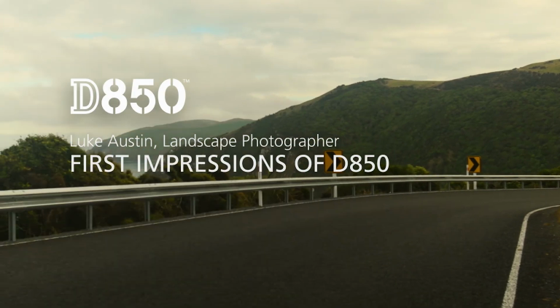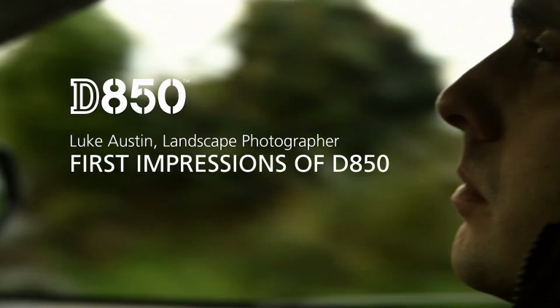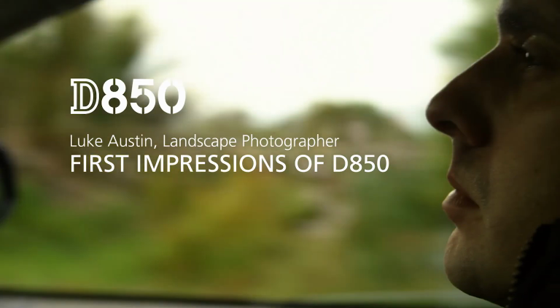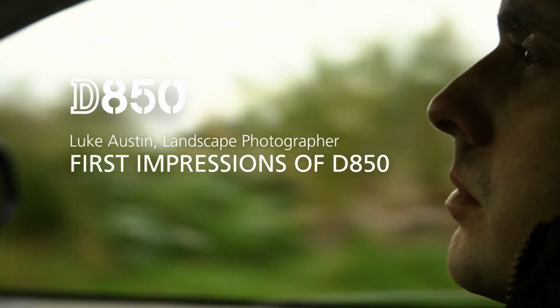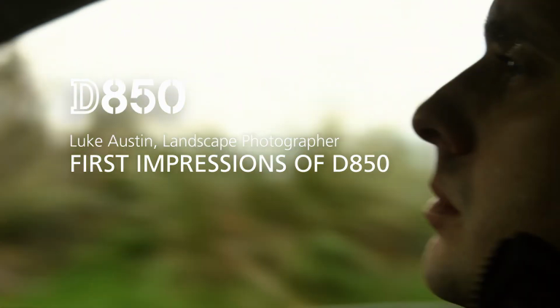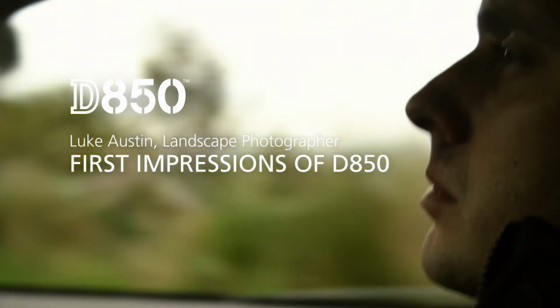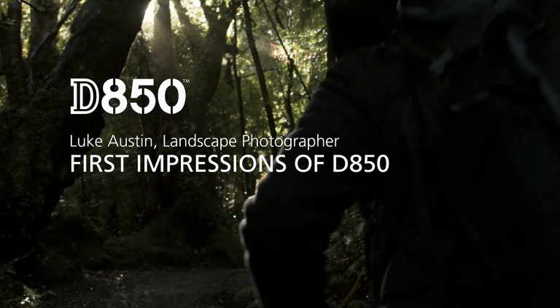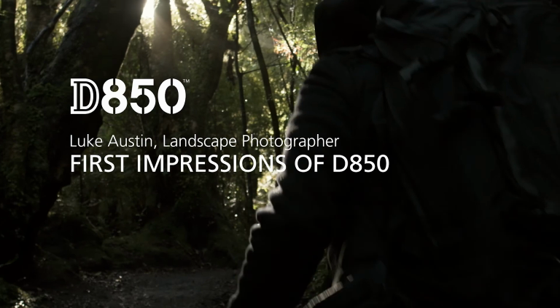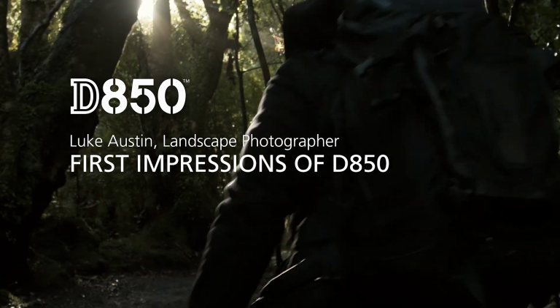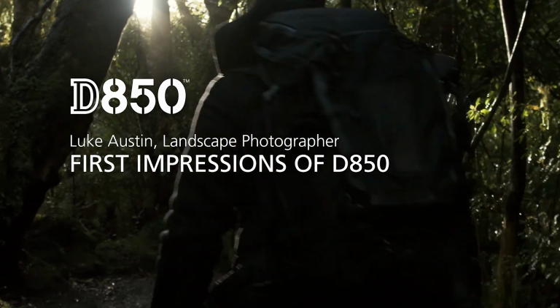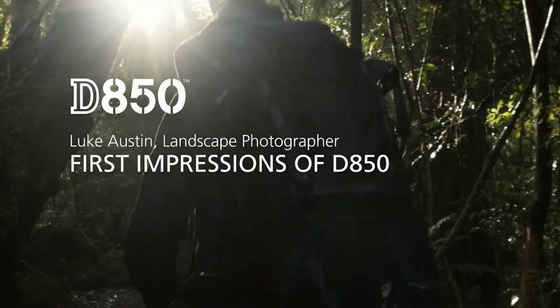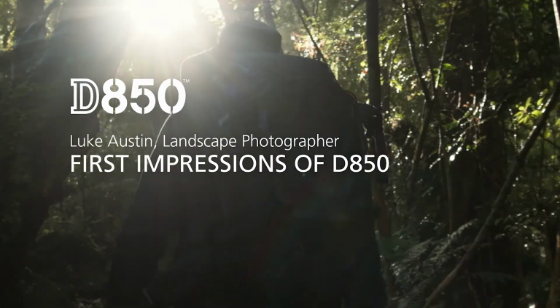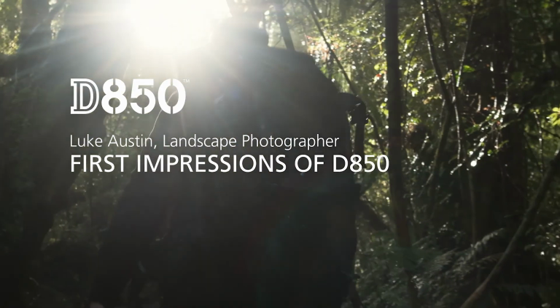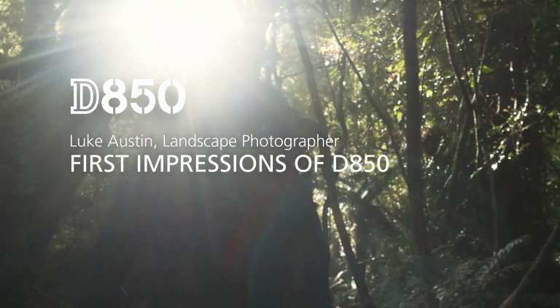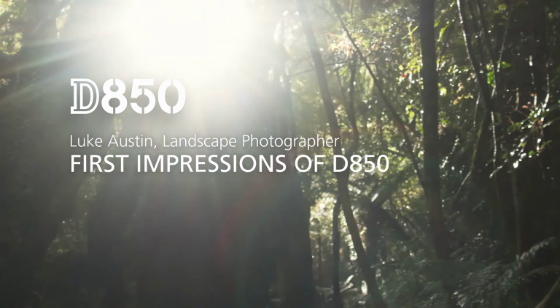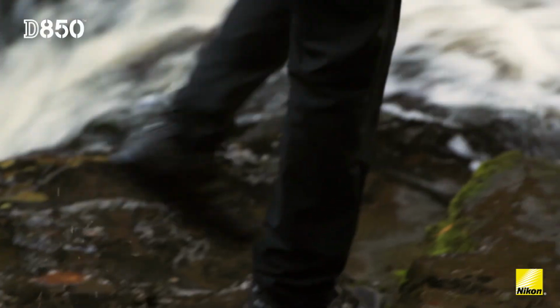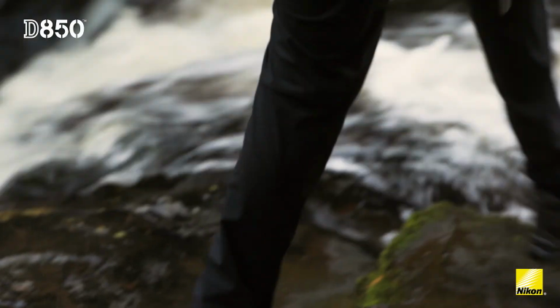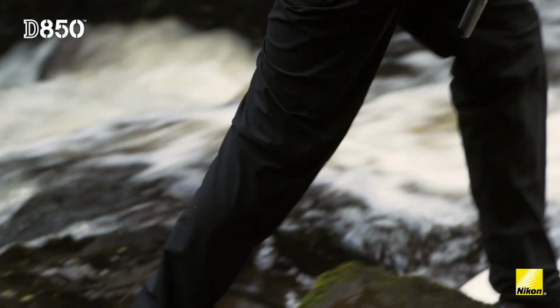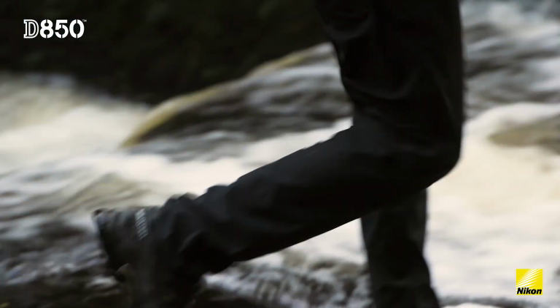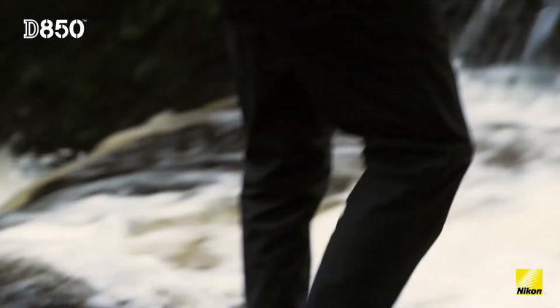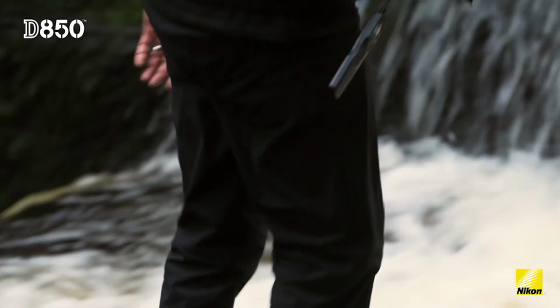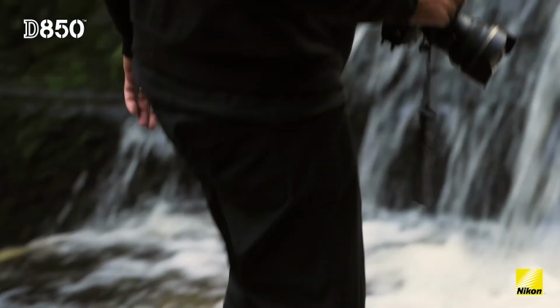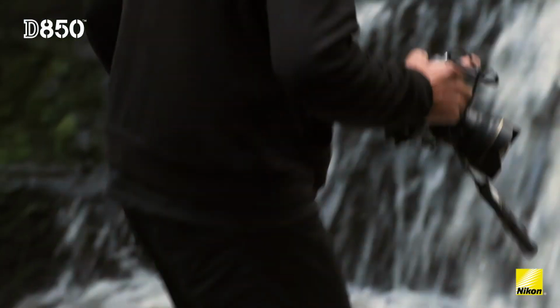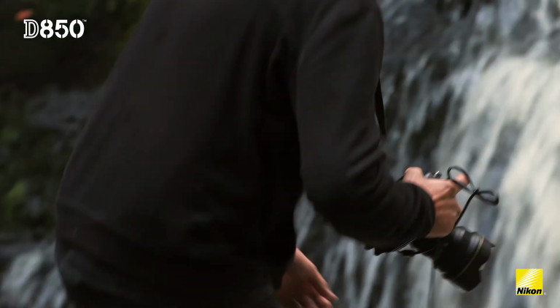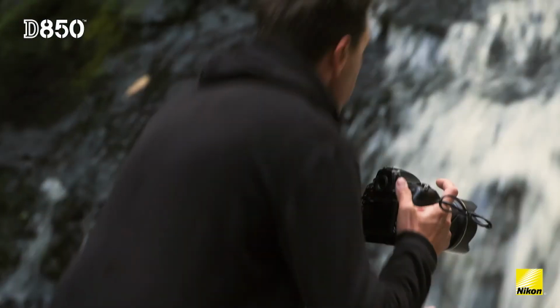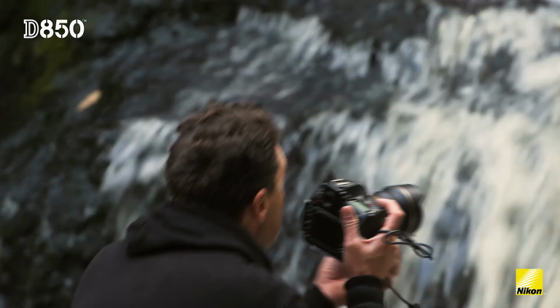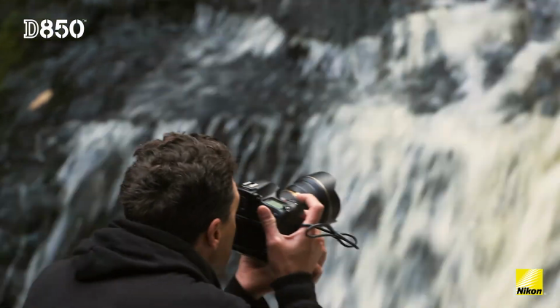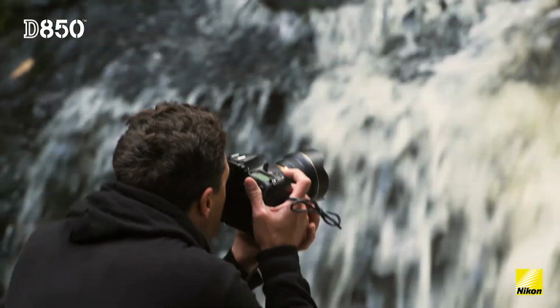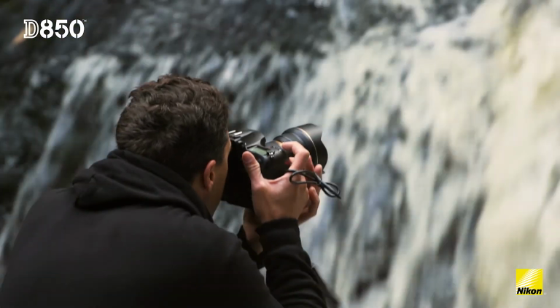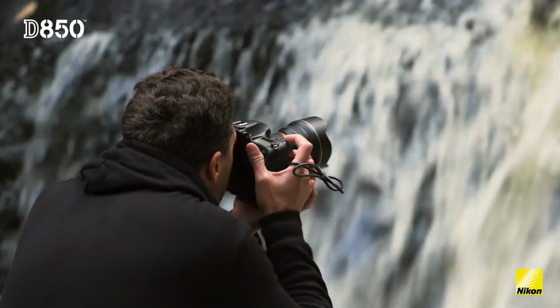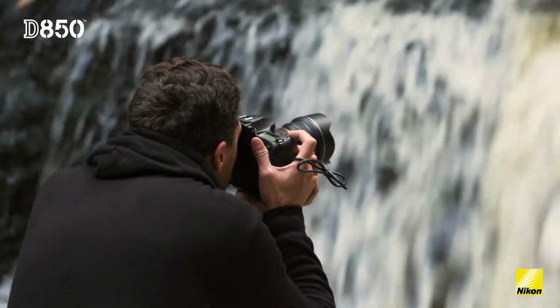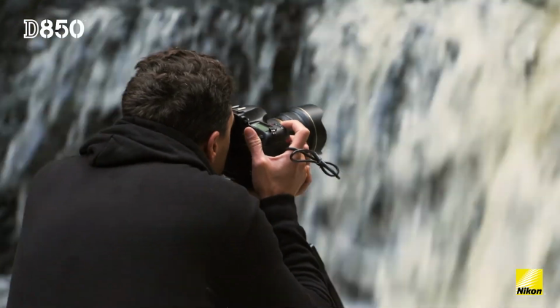My name is Luke Austin. I'm a professional landscape photographer from Western Australia. I'm here on the South Island of New Zealand testing out the new Nikon D850.